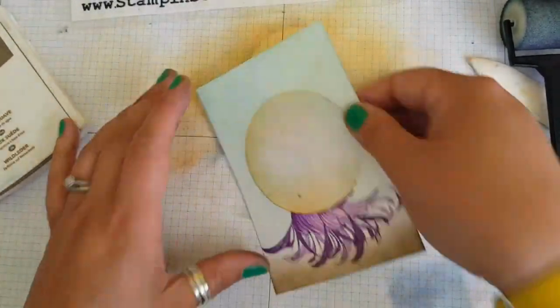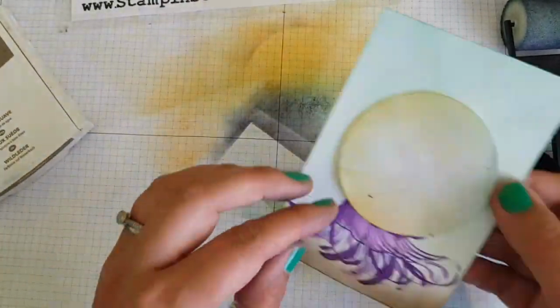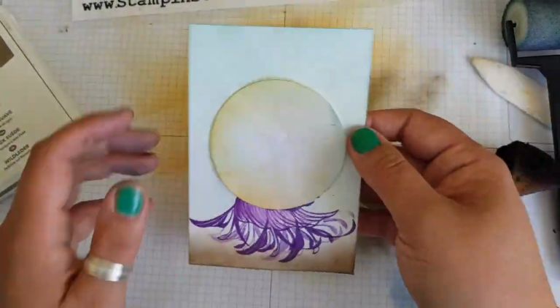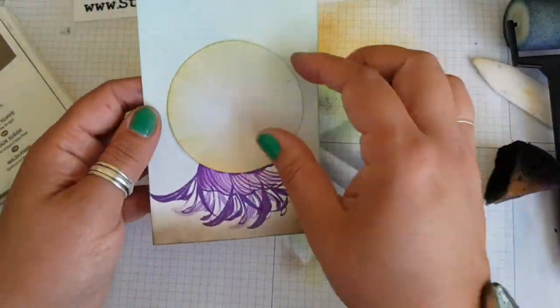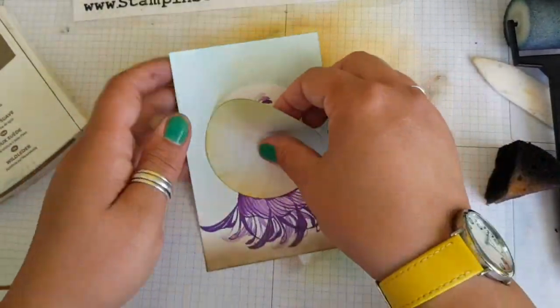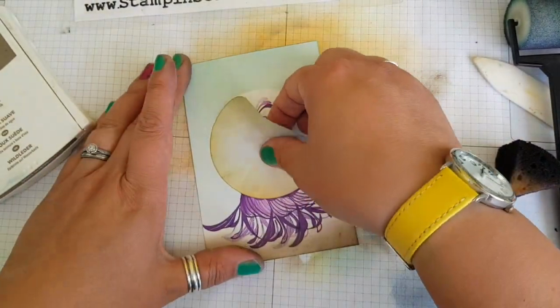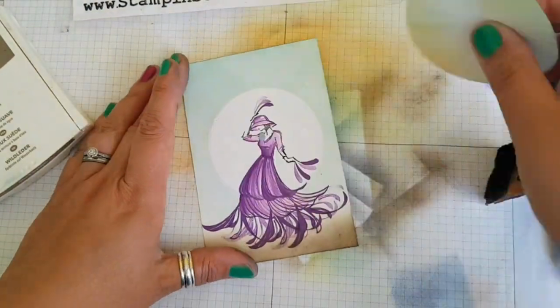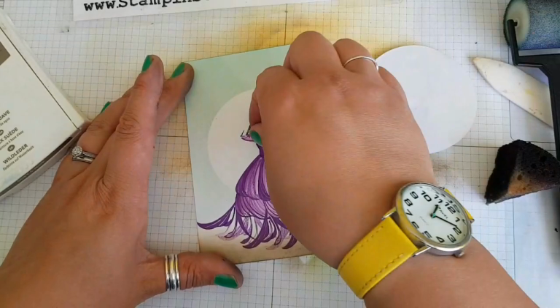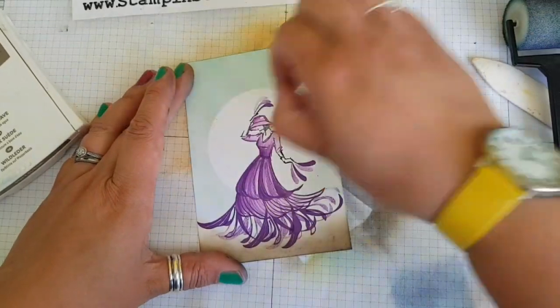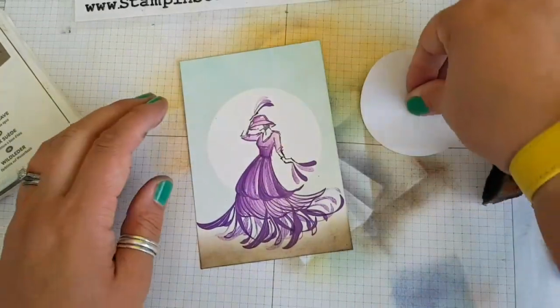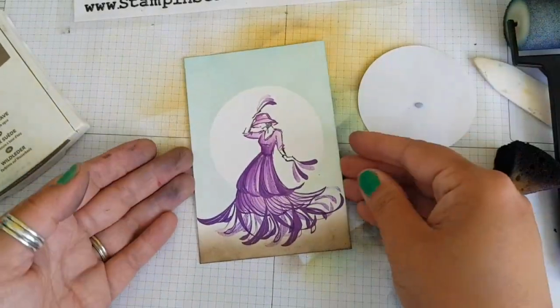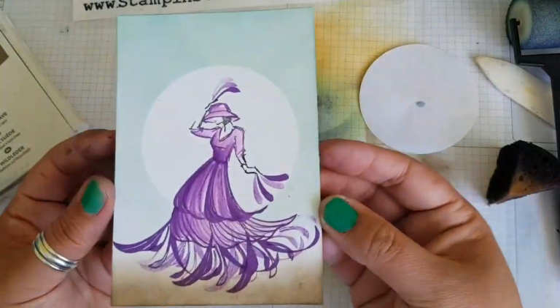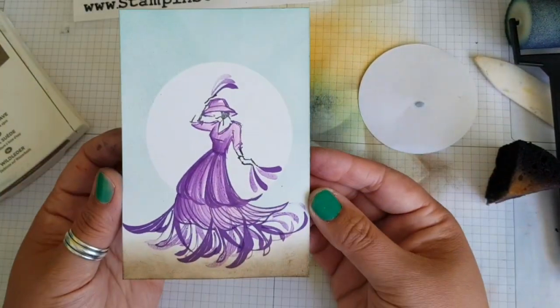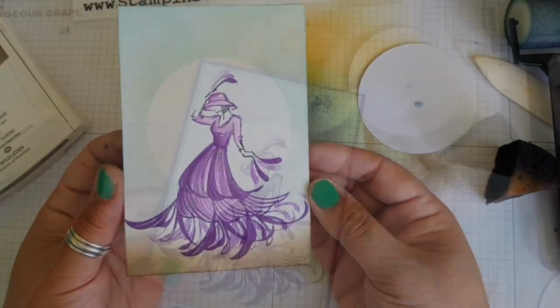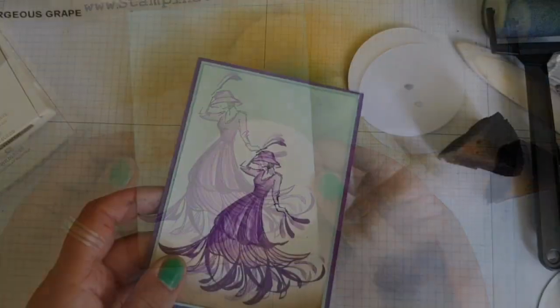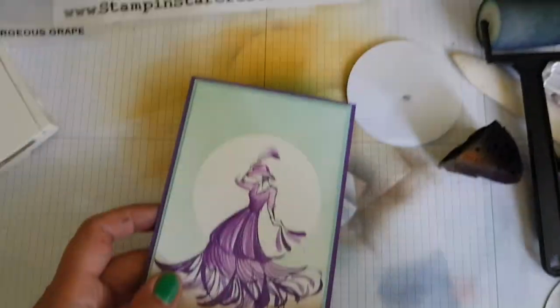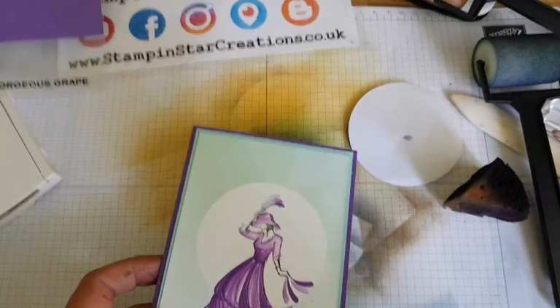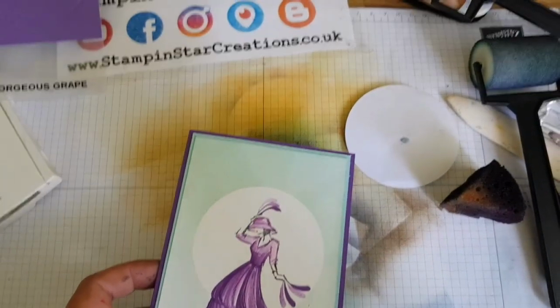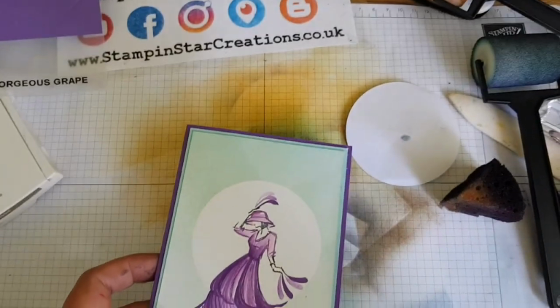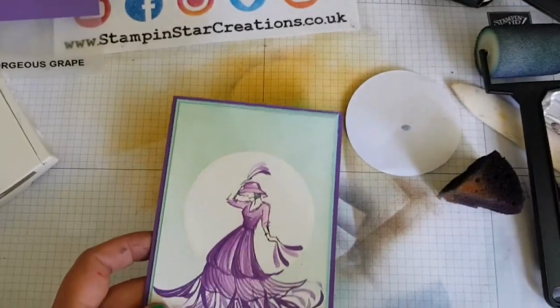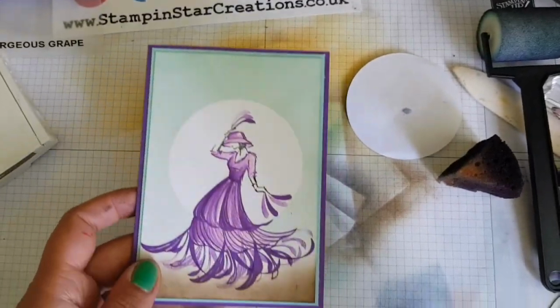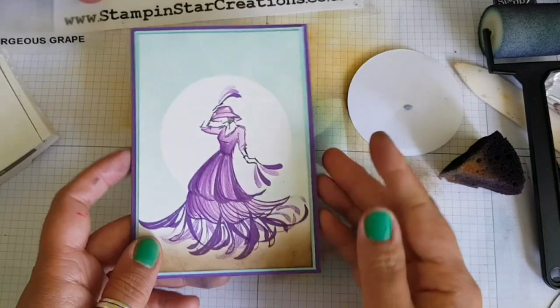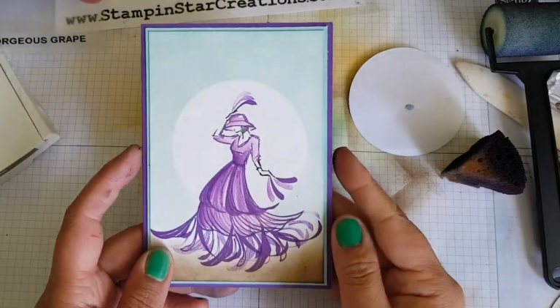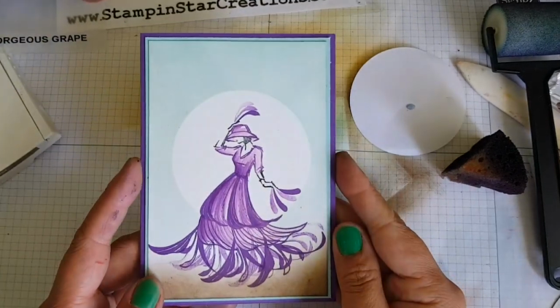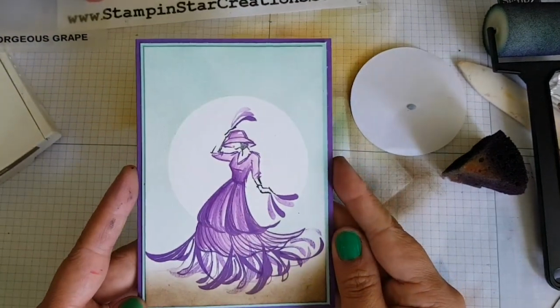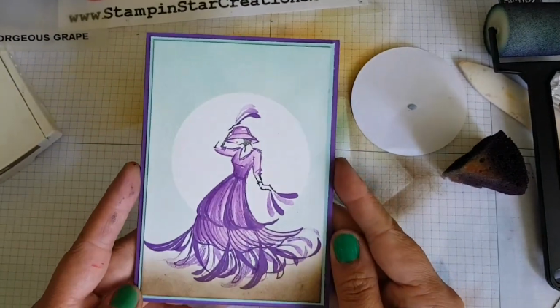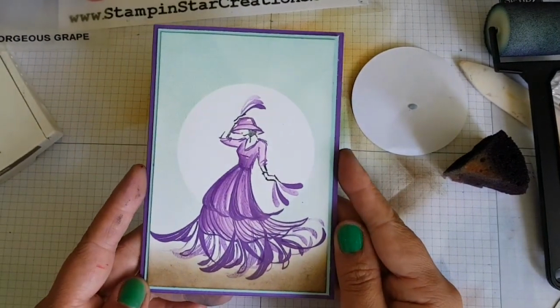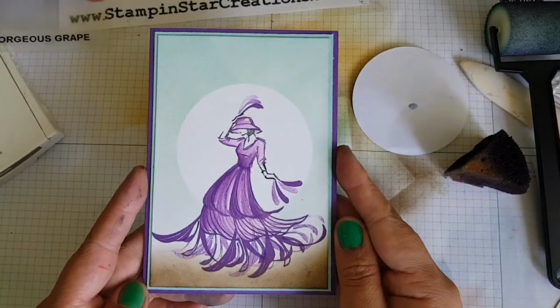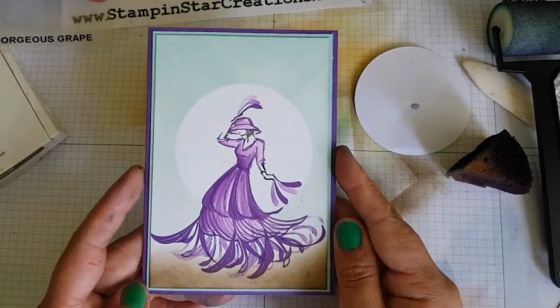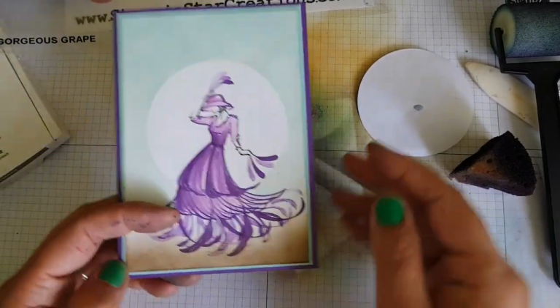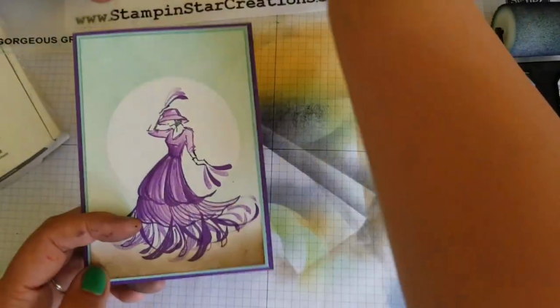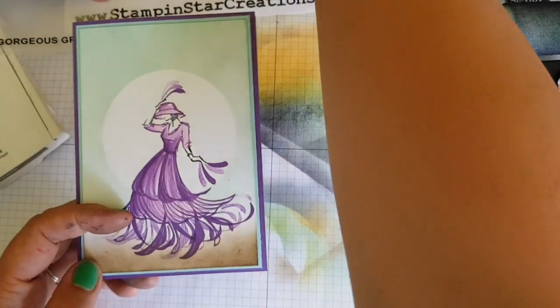I went in with Pool Party for the braying this time and Soft Suede for the ground, for a different look. I went ahead and mounted that on Pool Party, double layer, and then Gorgeous Grape.